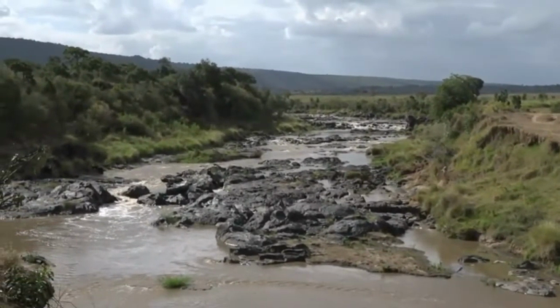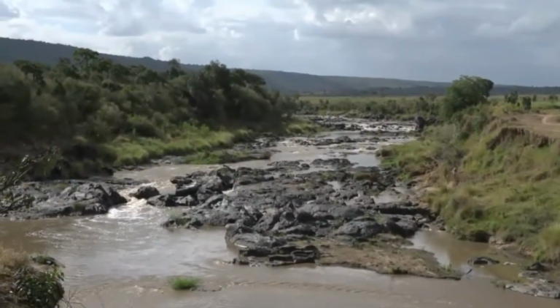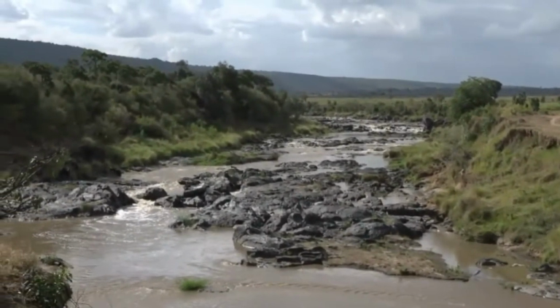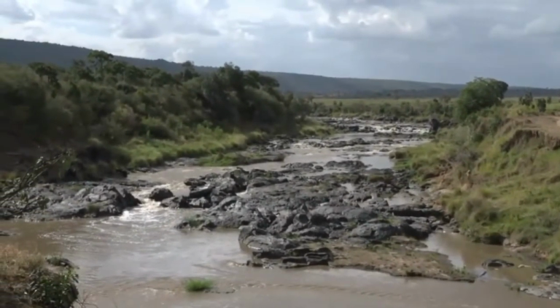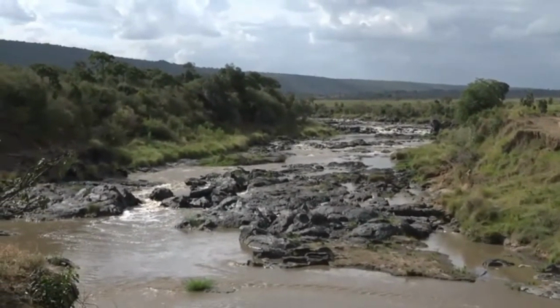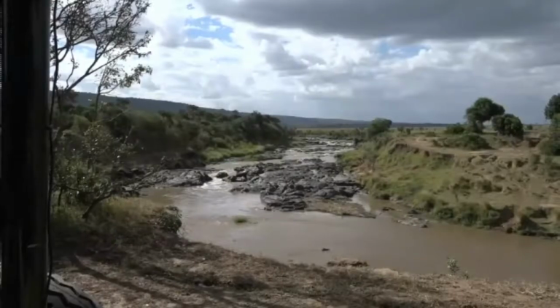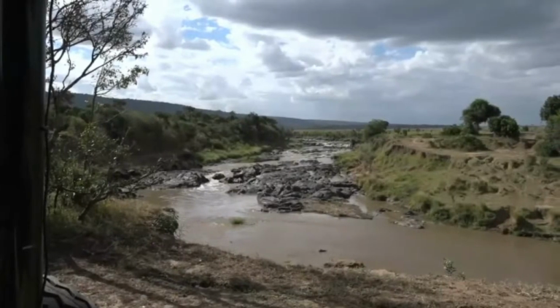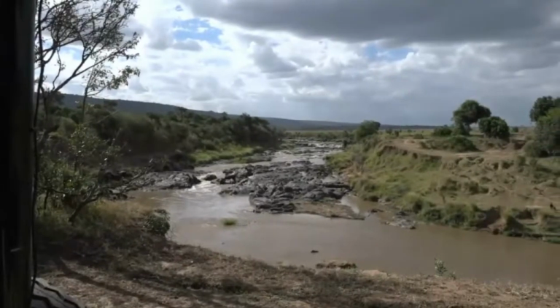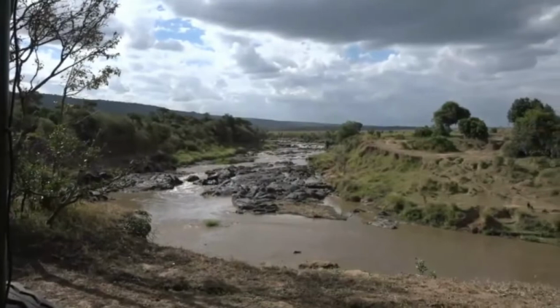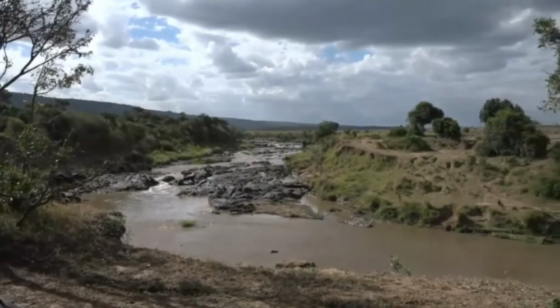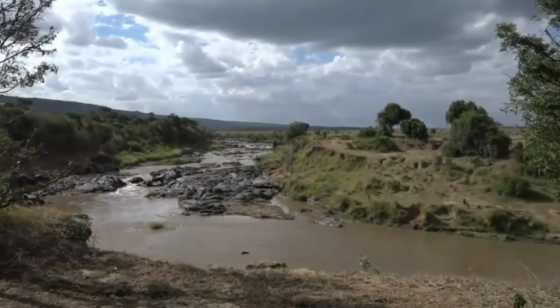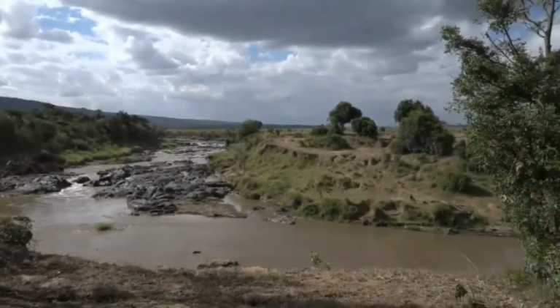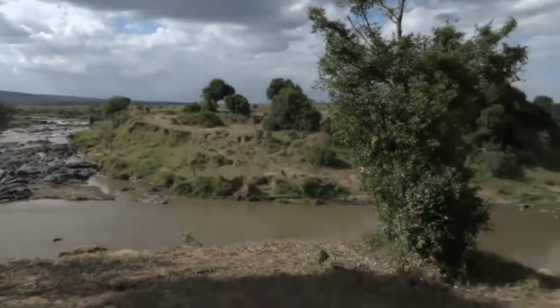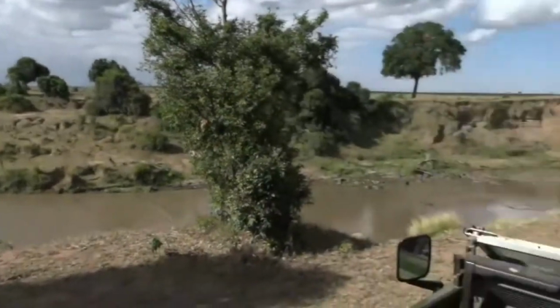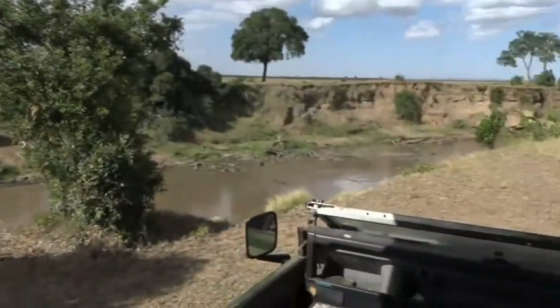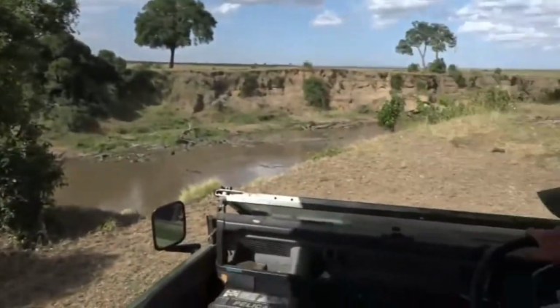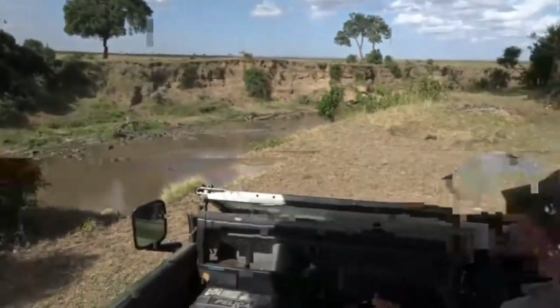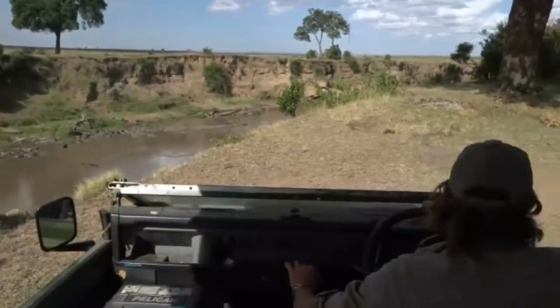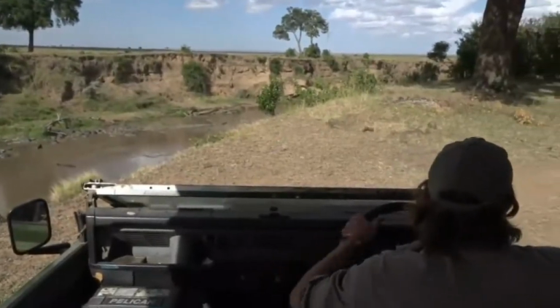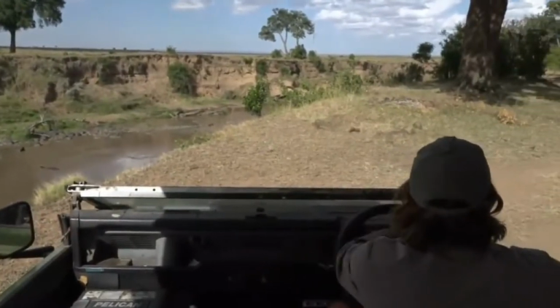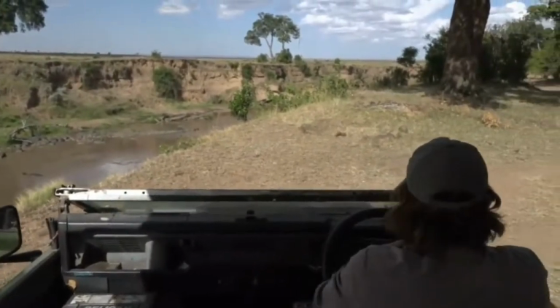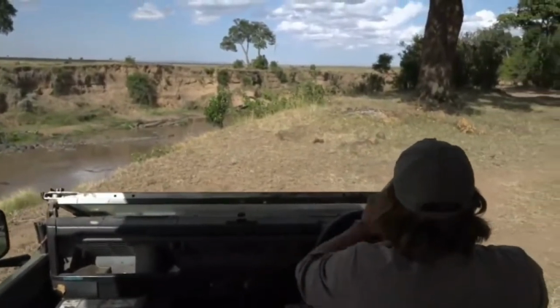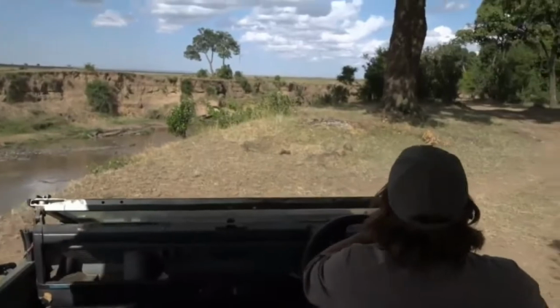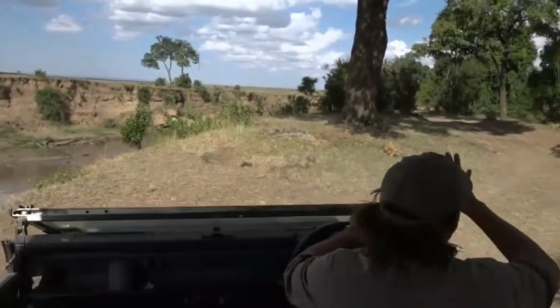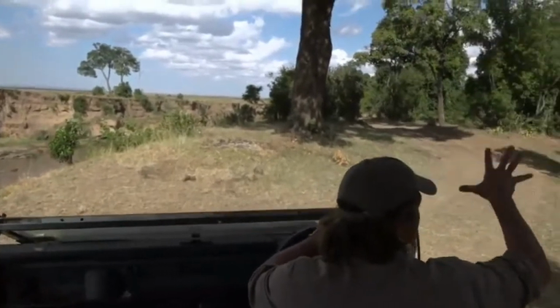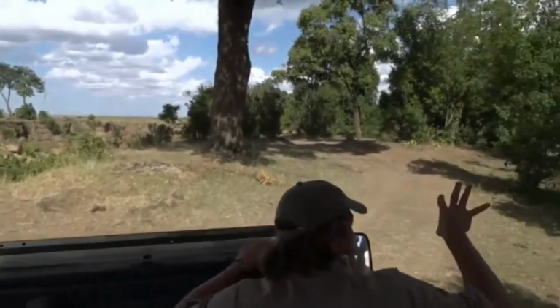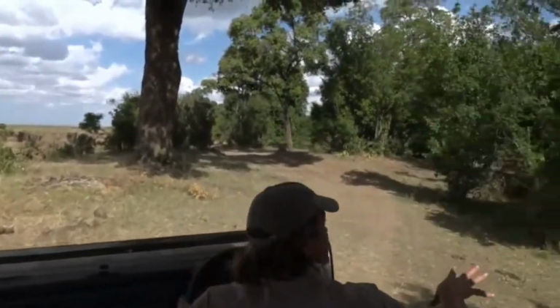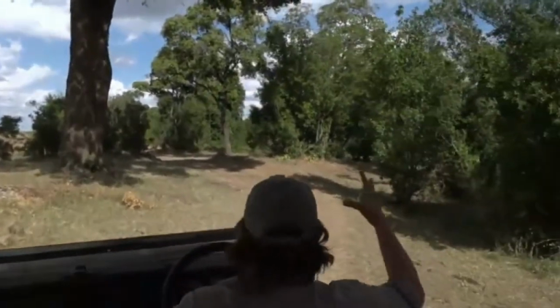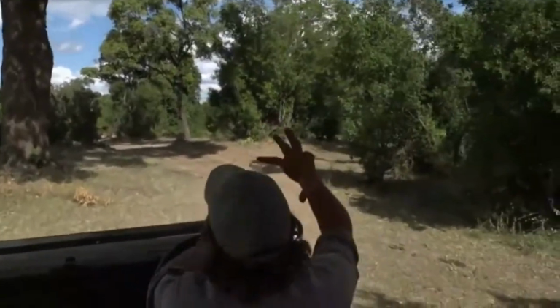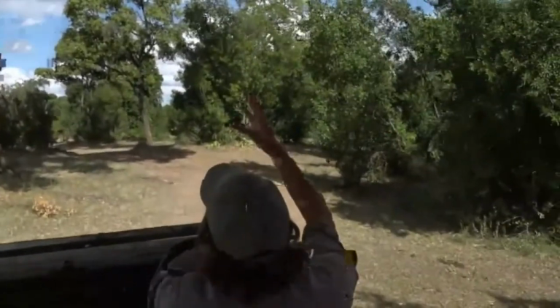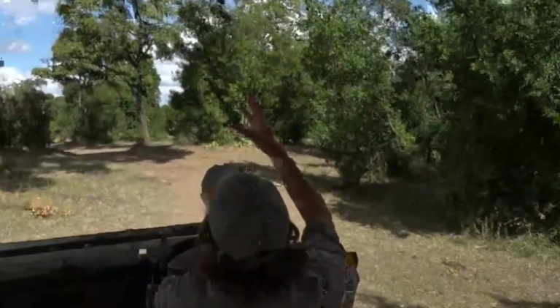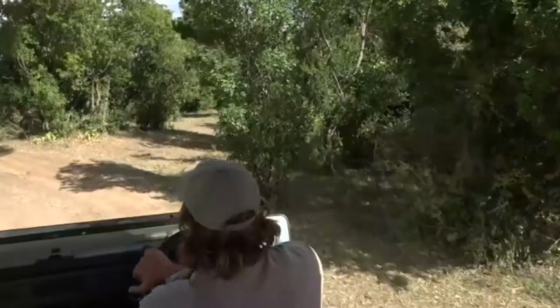Here we are going to keep moving around the corner. As you can see why I keep coming here looking for leopard — very pretty. We've got some thickets, we've got some big trees.